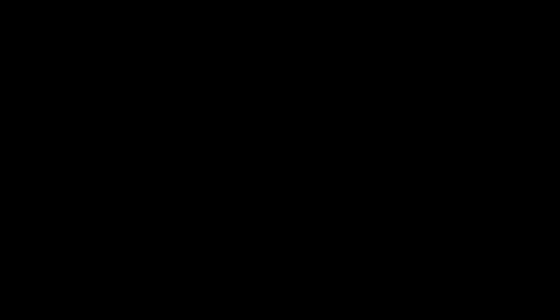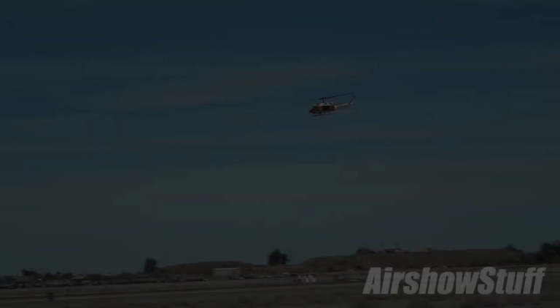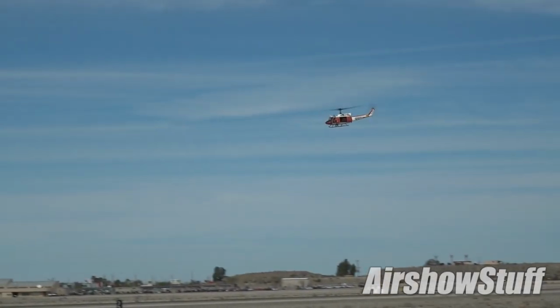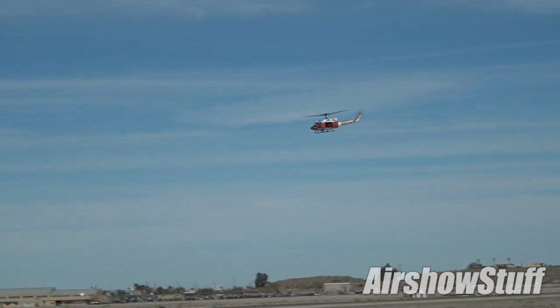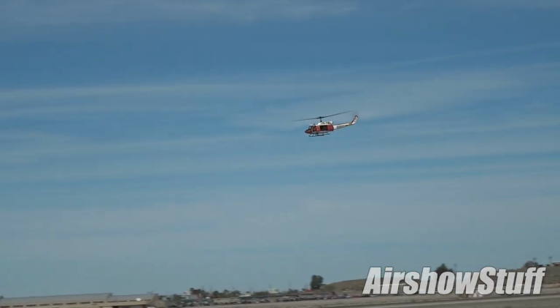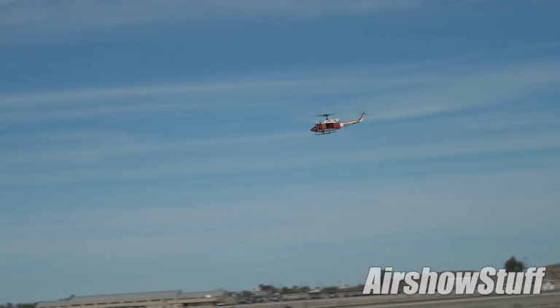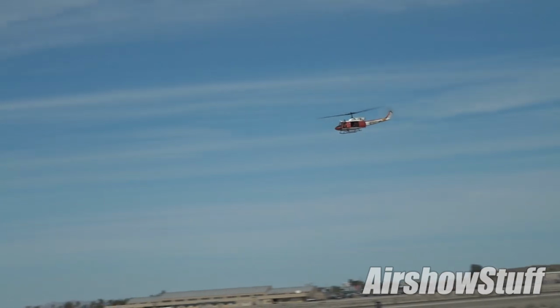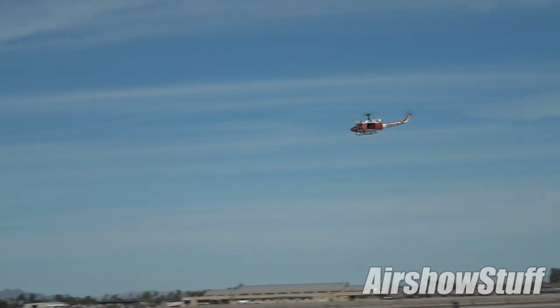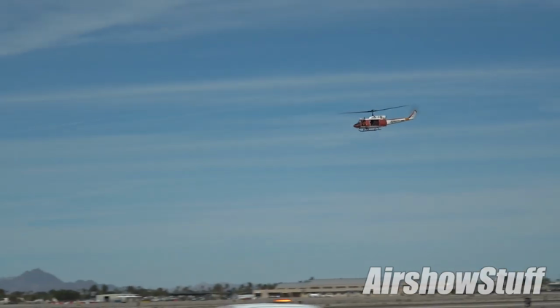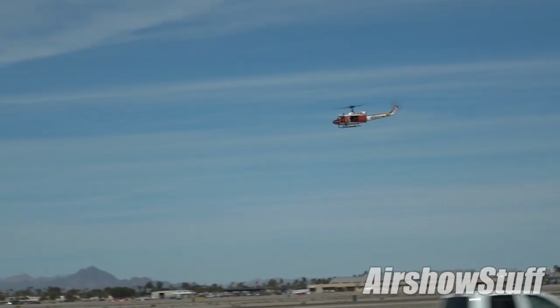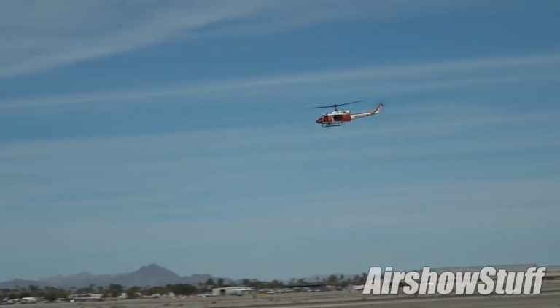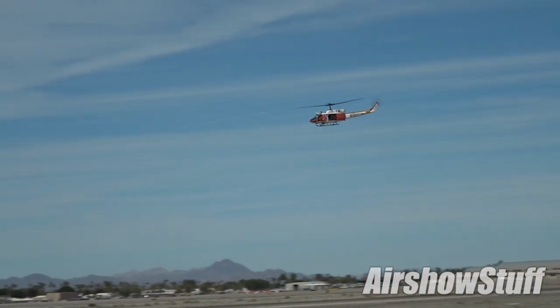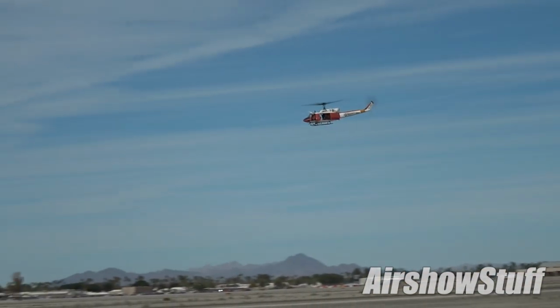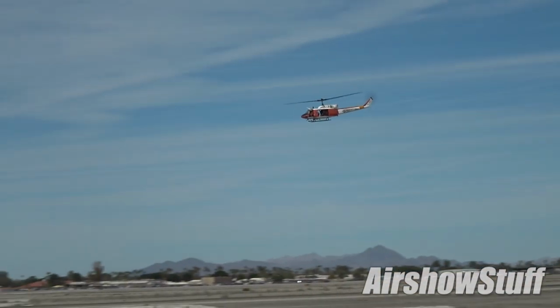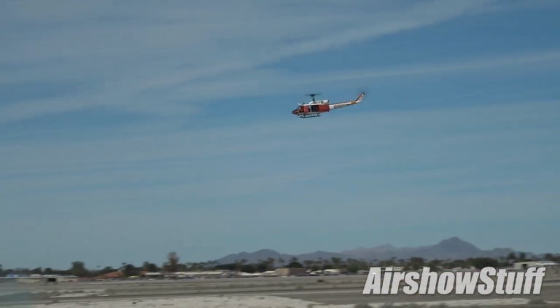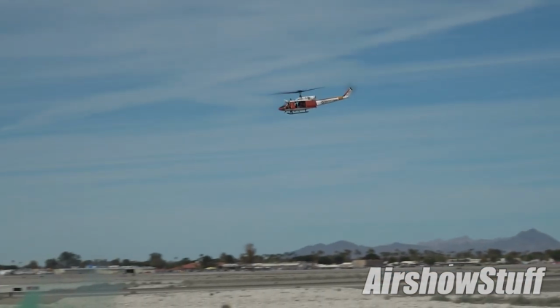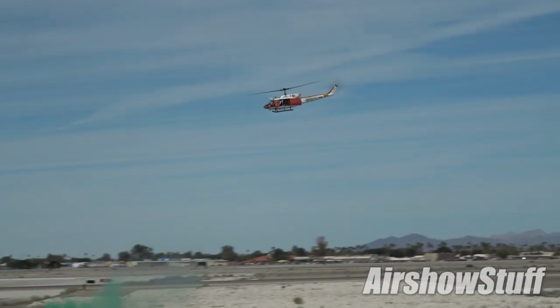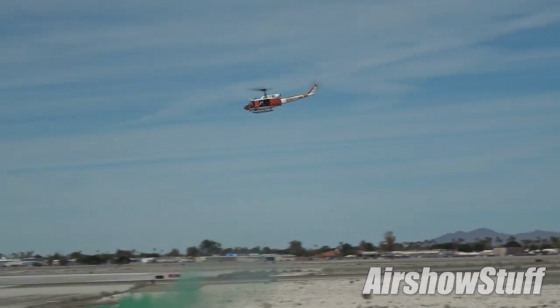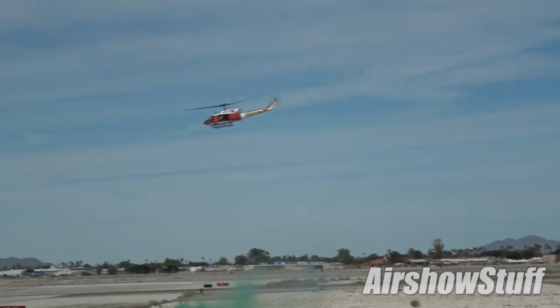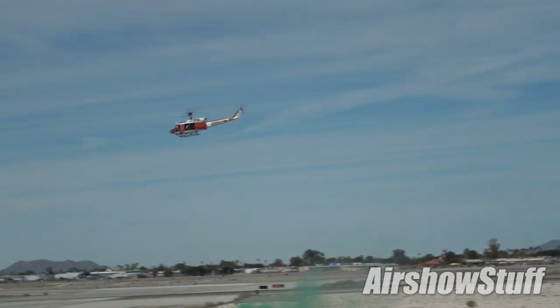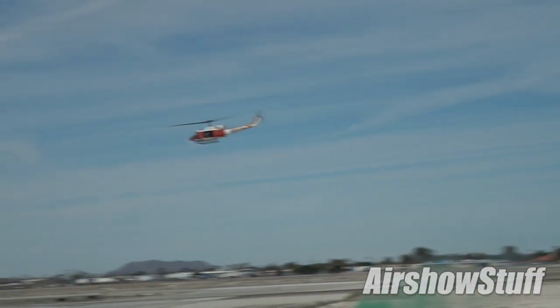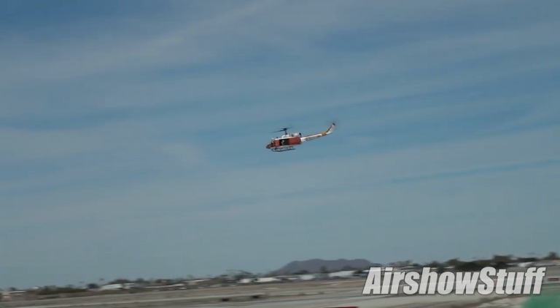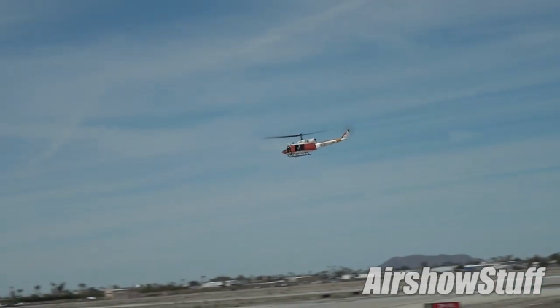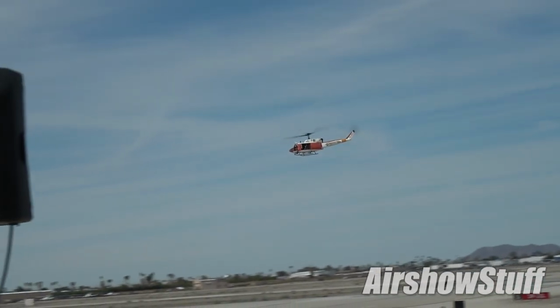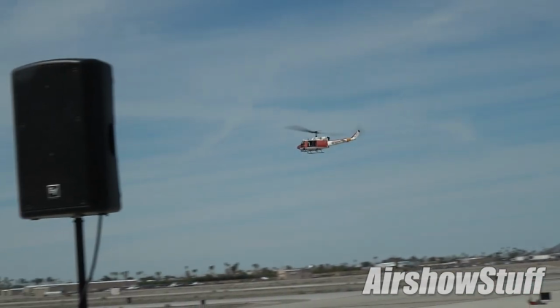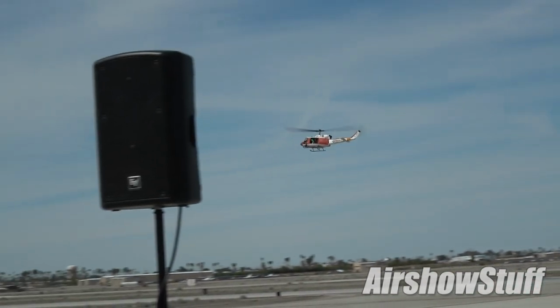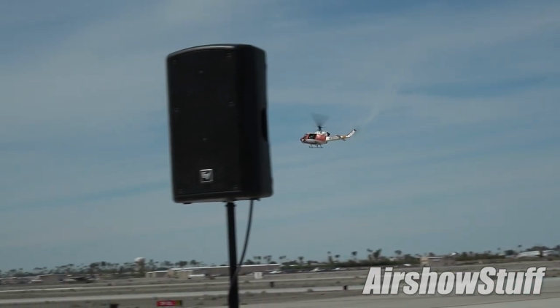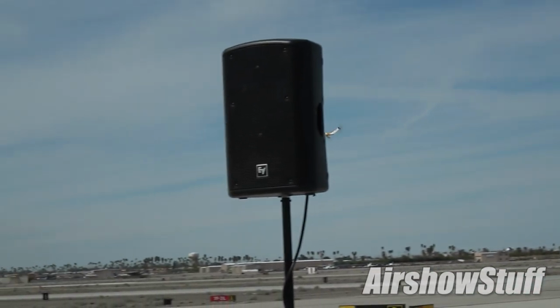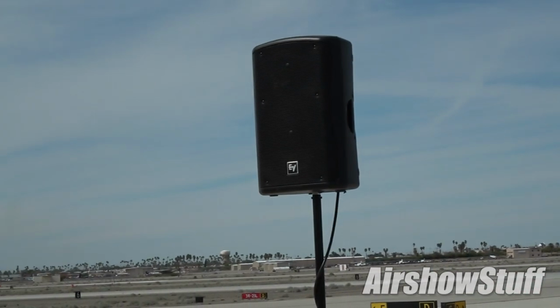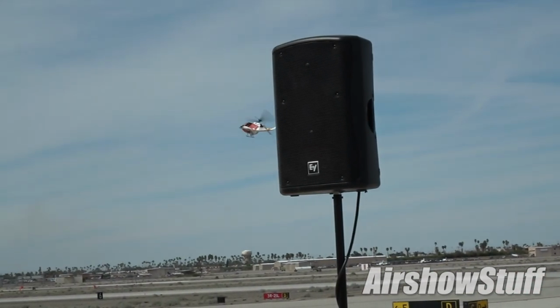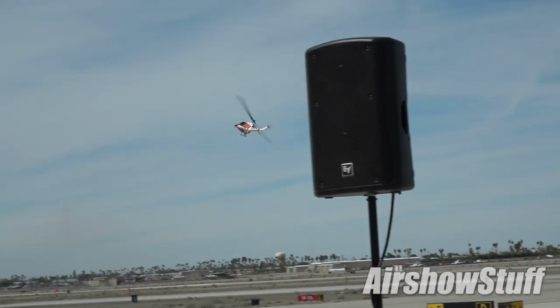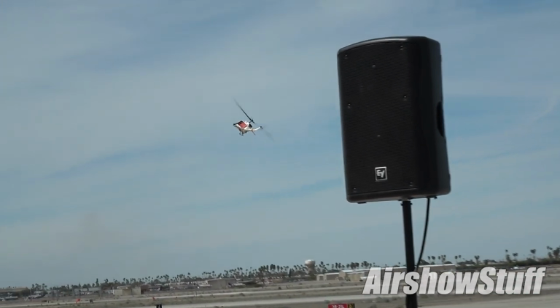The newest, coolest aircraft on the flight line — and I said — with the oldest, slowest, actual coolest aircraft on the flight line: the HH-1 November Rescue Pig.